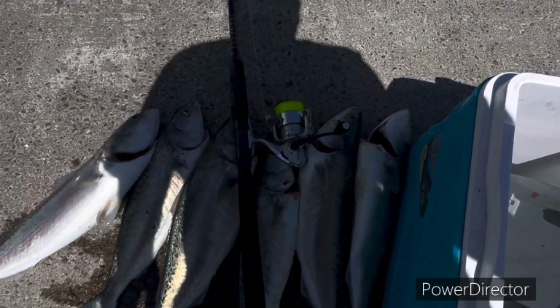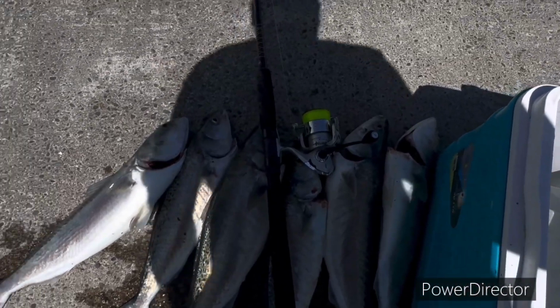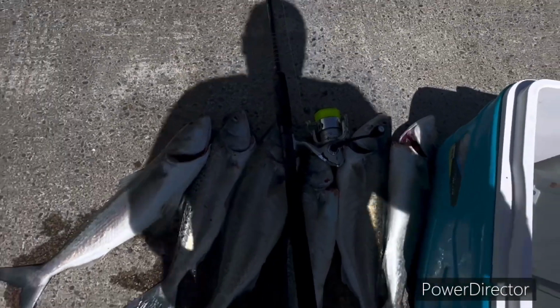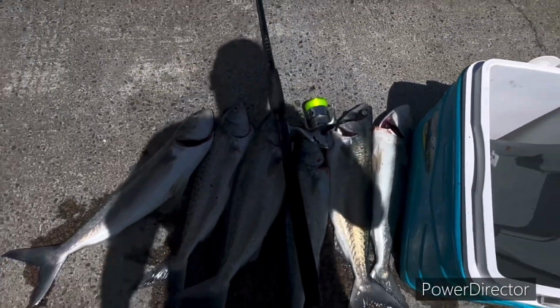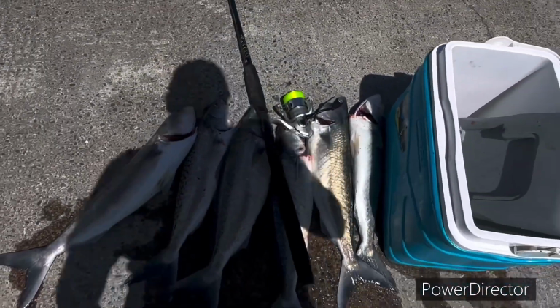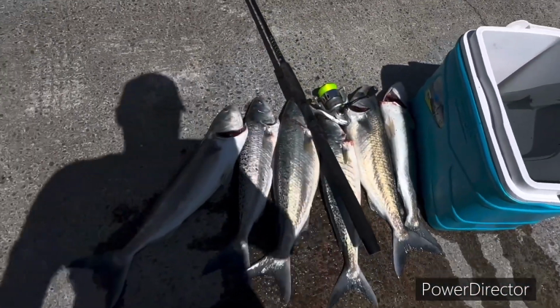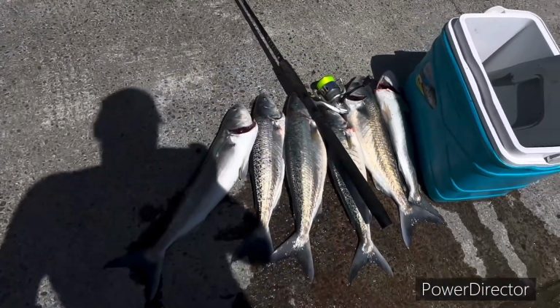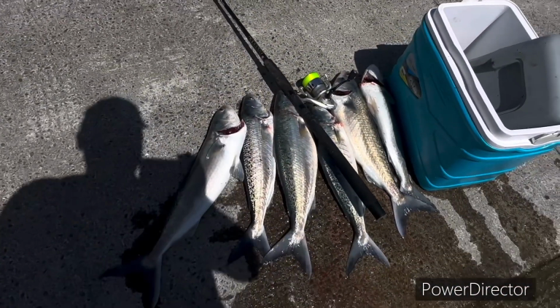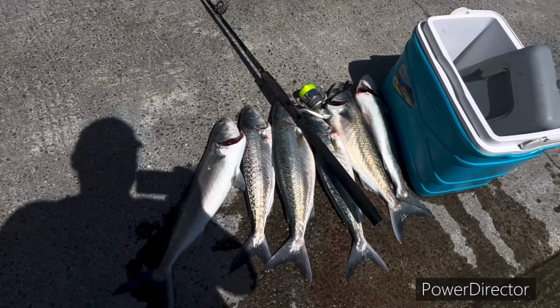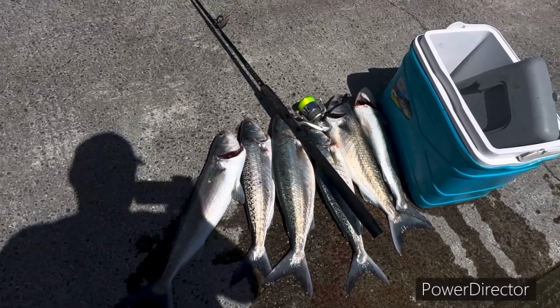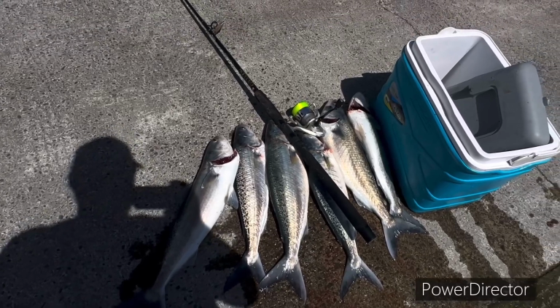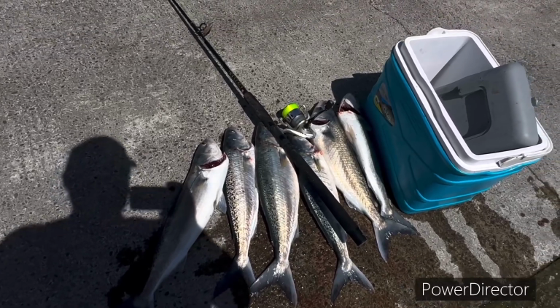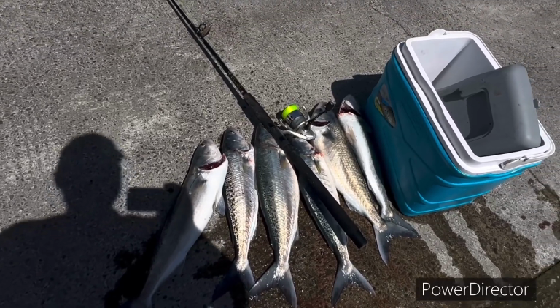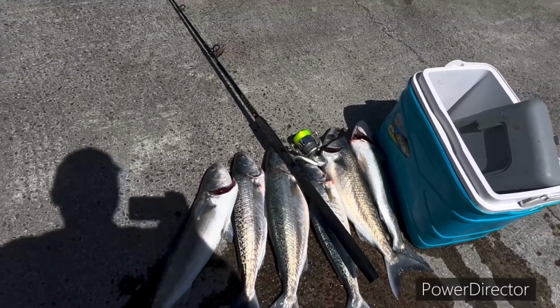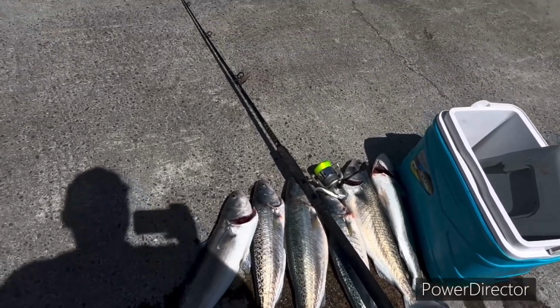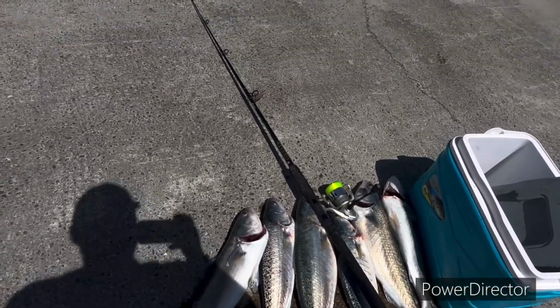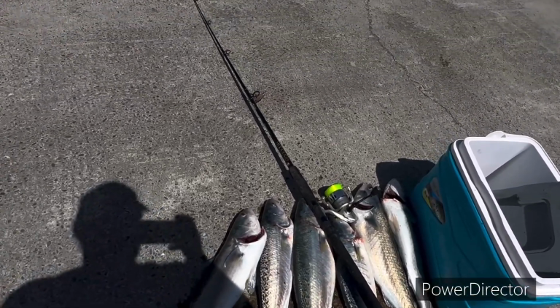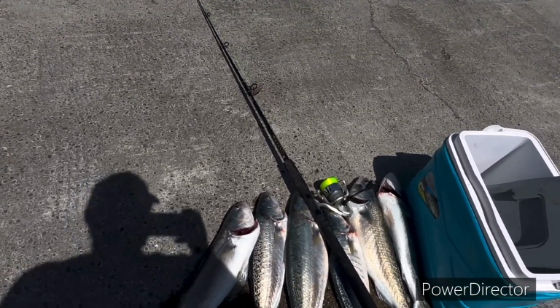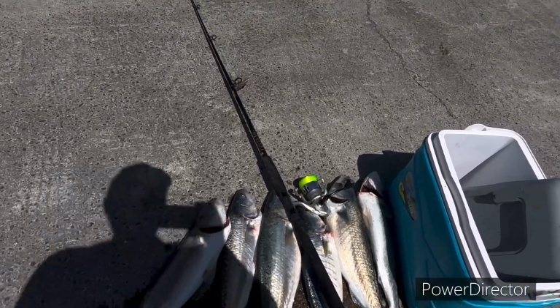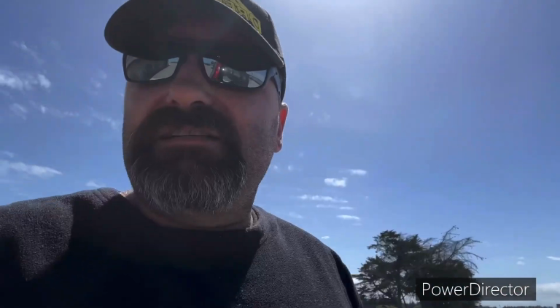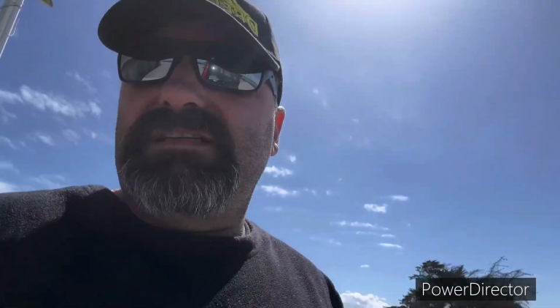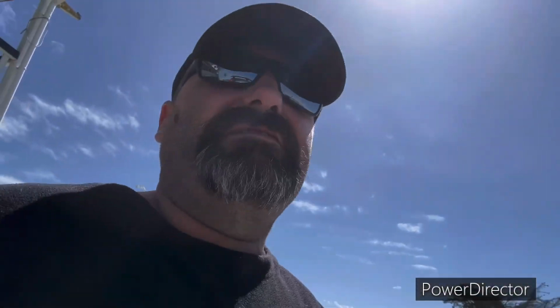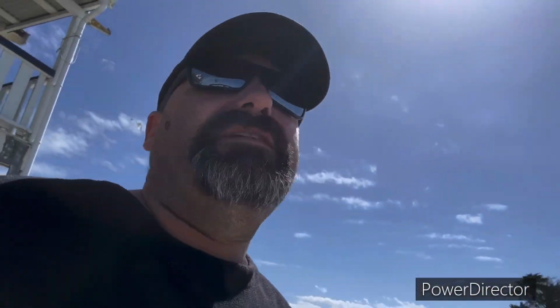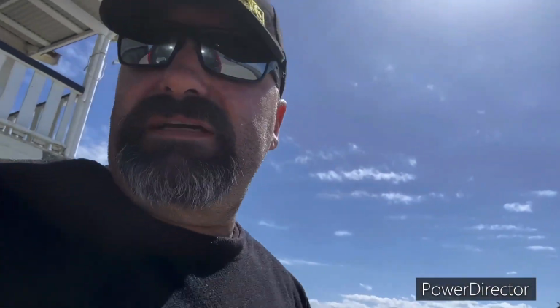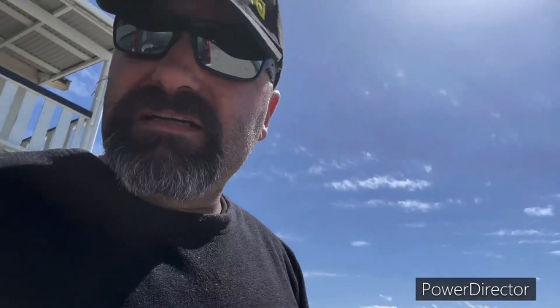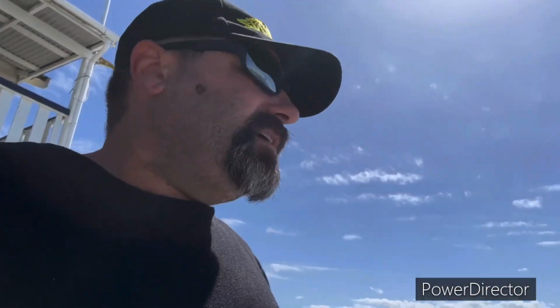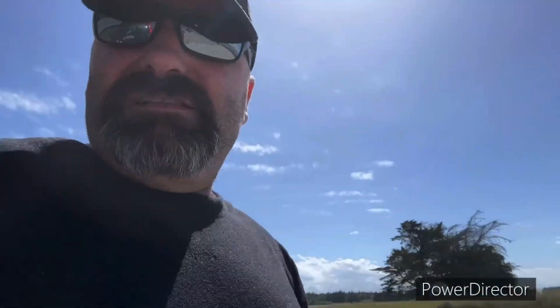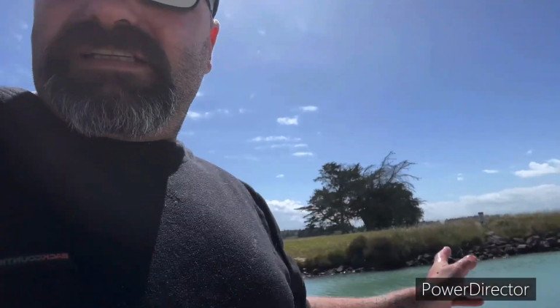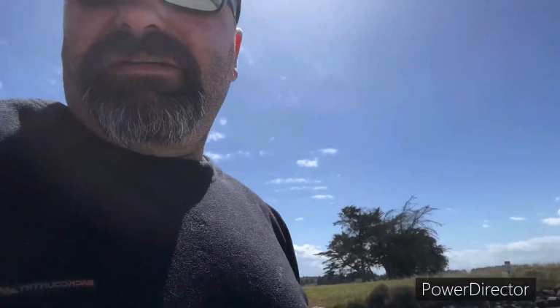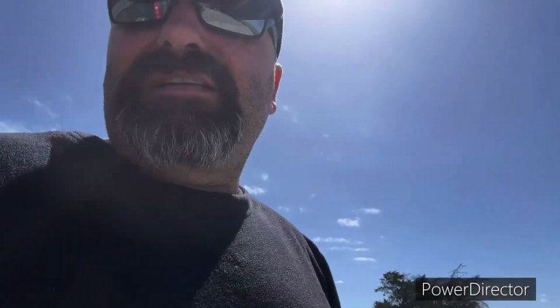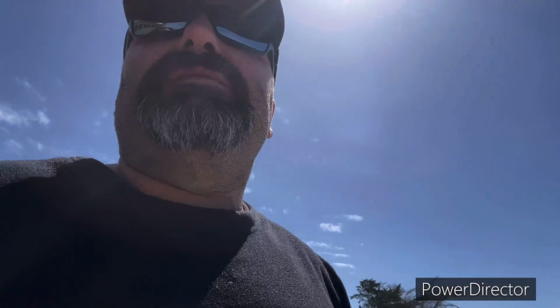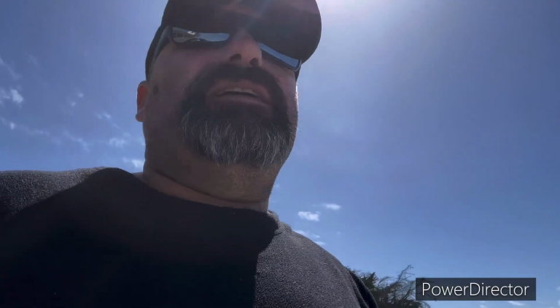A nice big fish today, so yeah, I'll go home and fillet all of them. Nice bloody rod, the old Penn Spin Fisher. All right guys, I'm gonna wrap this video up here — just give them a bit of a wash and I'll fillet them when I get home.